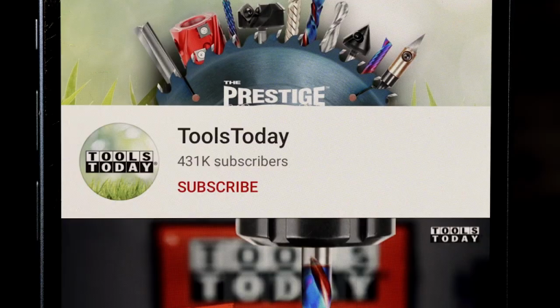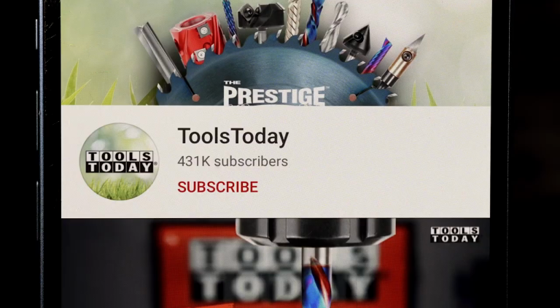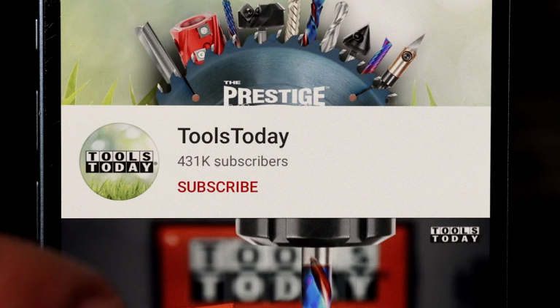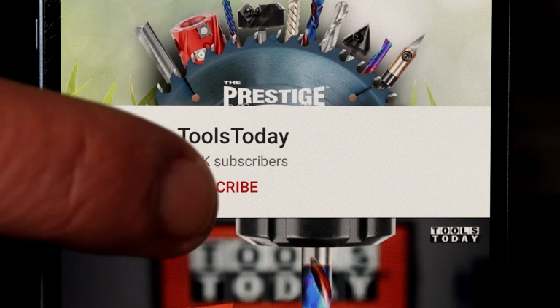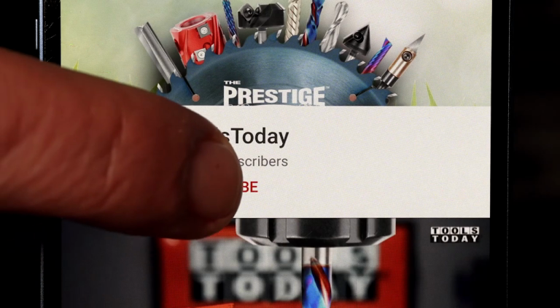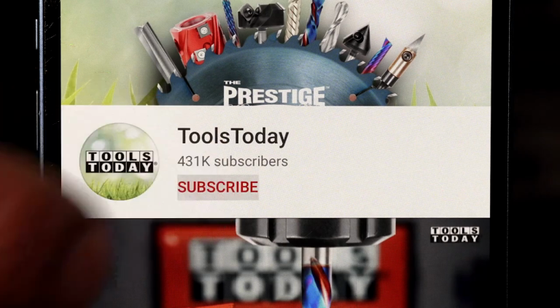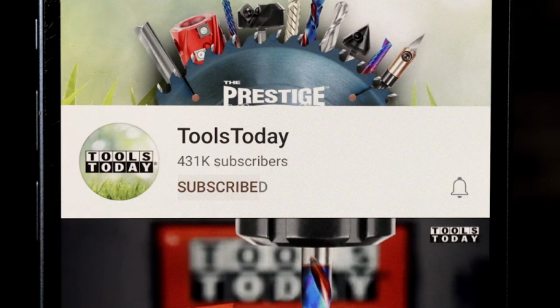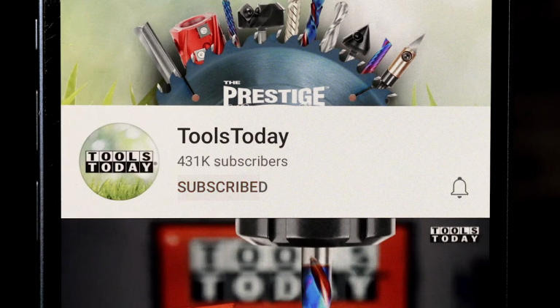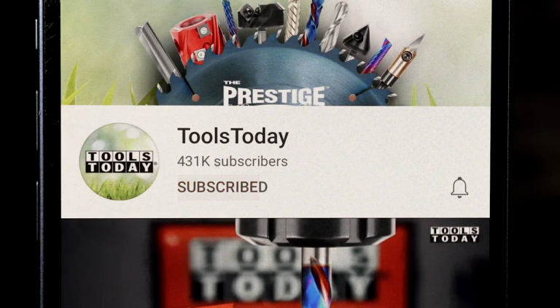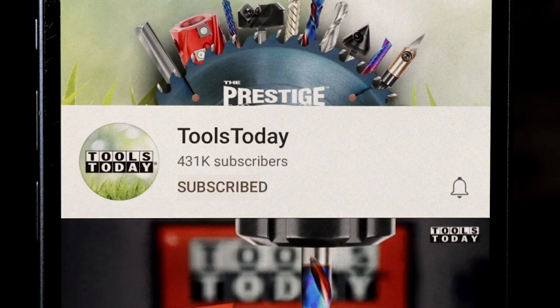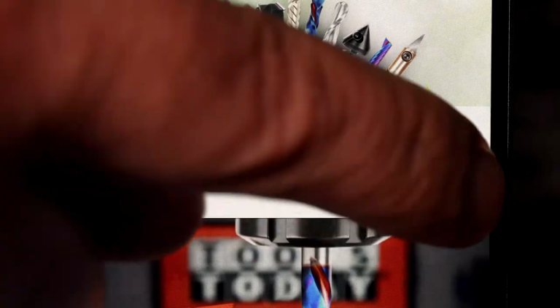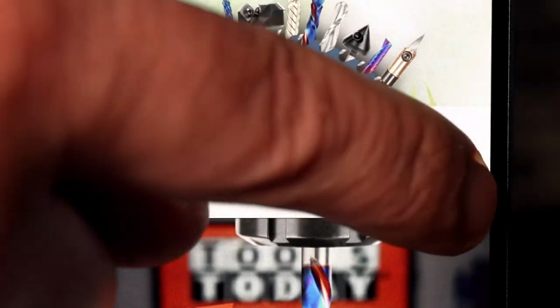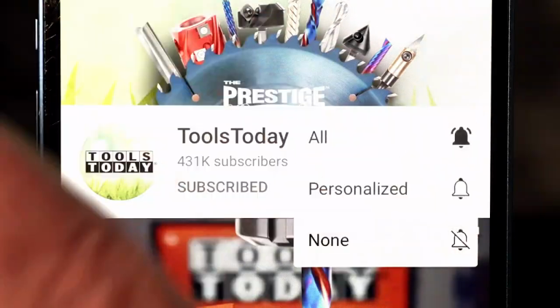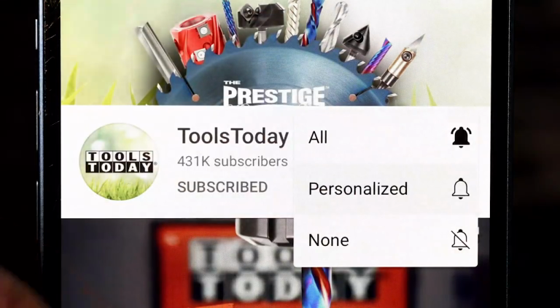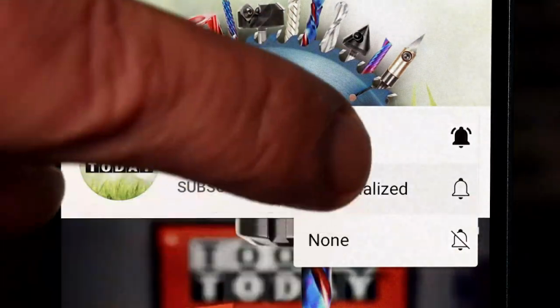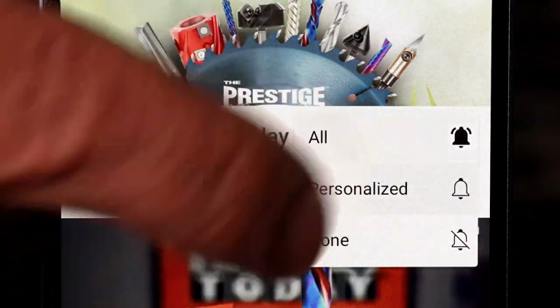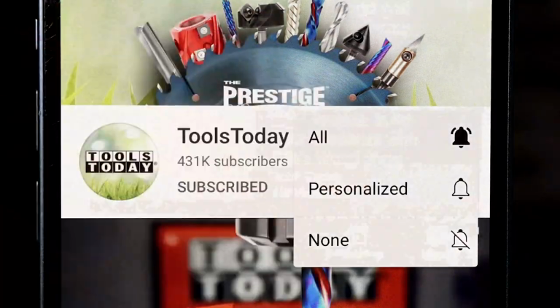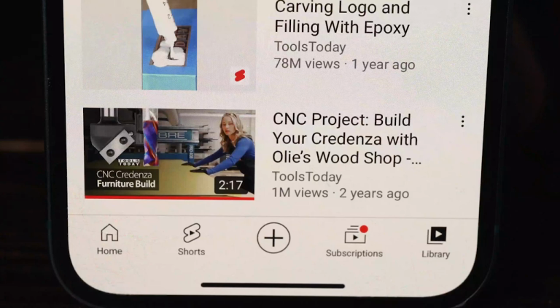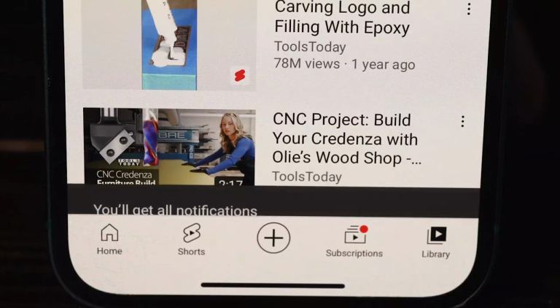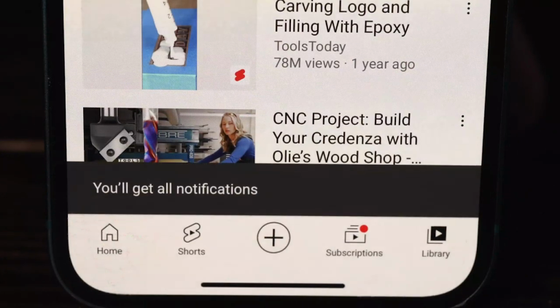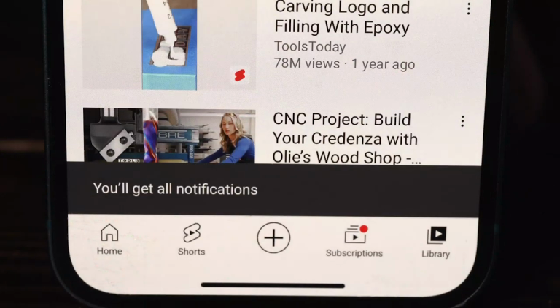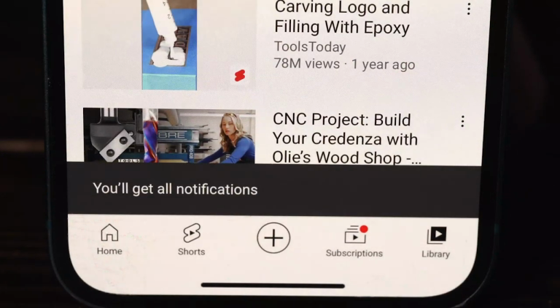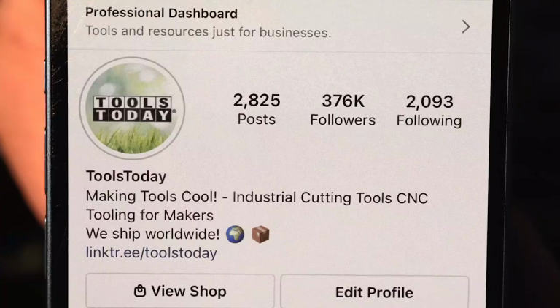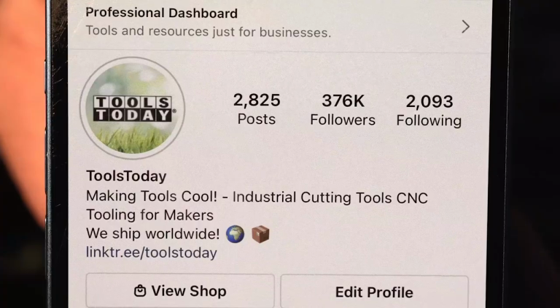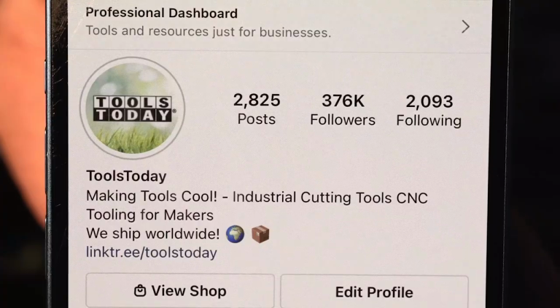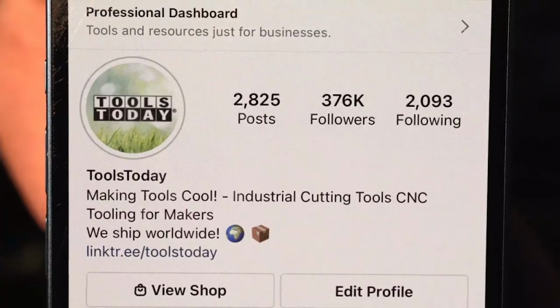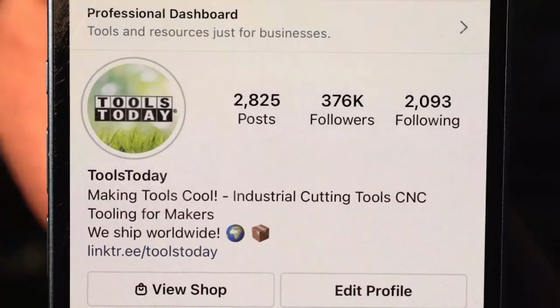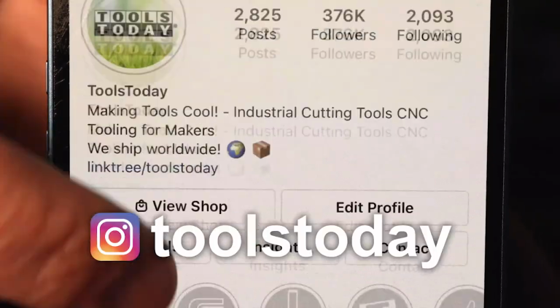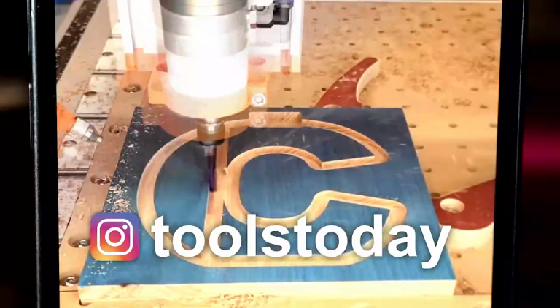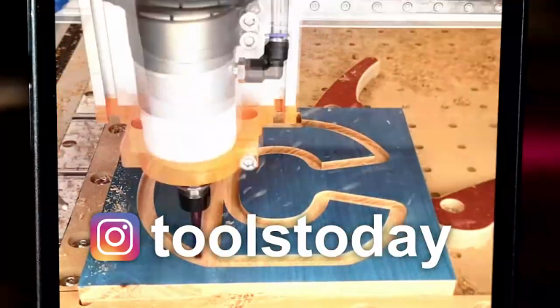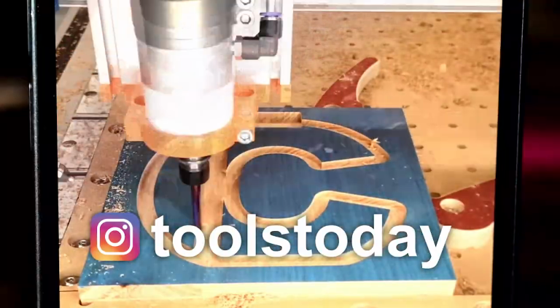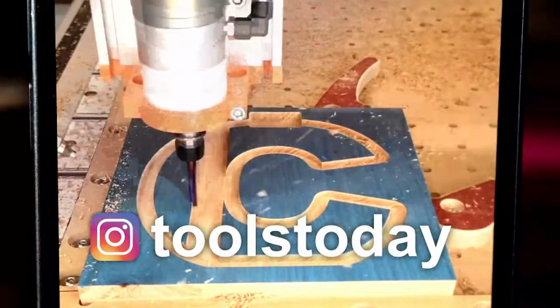If you love this type of content, be sure to subscribe to our channel and hit that bell so that you'll be notified on all of the new videos when they're released. Also, don't forget to follow us on Instagram at Tools Today.